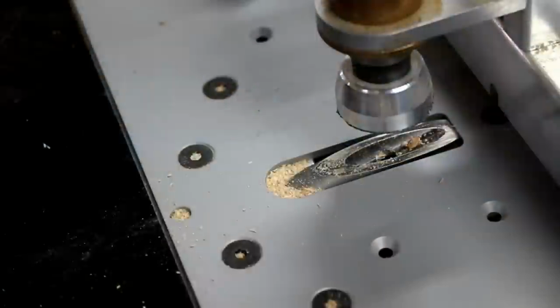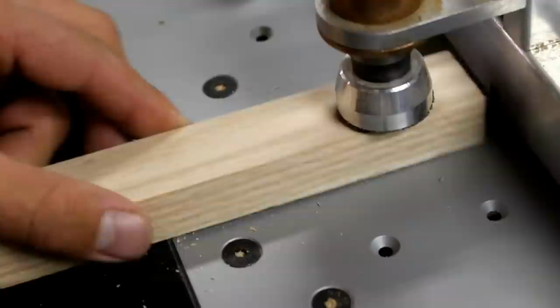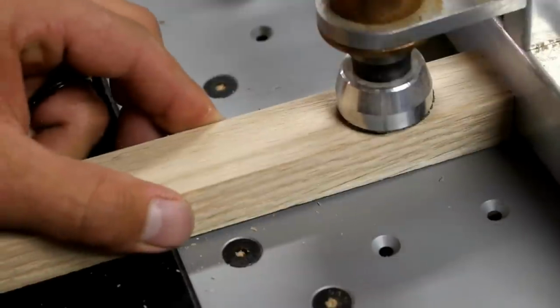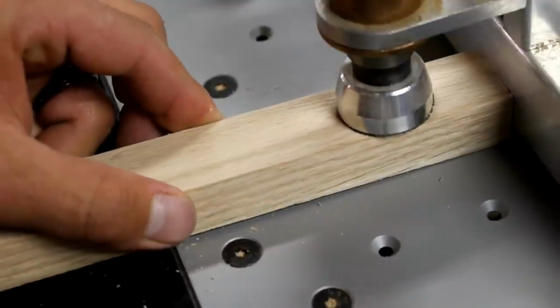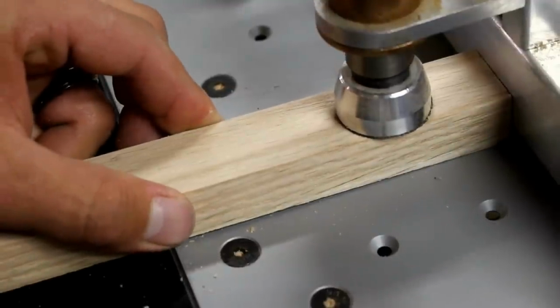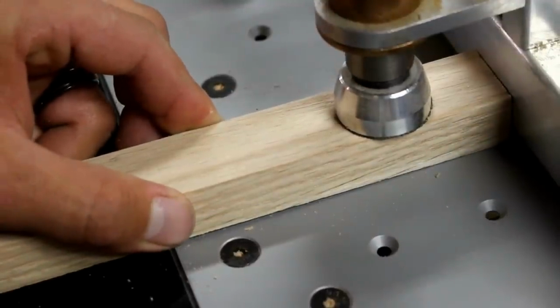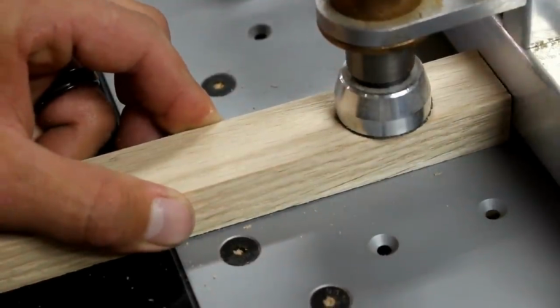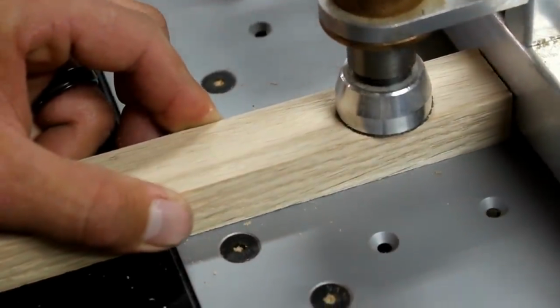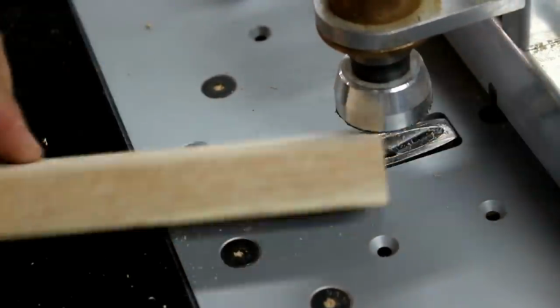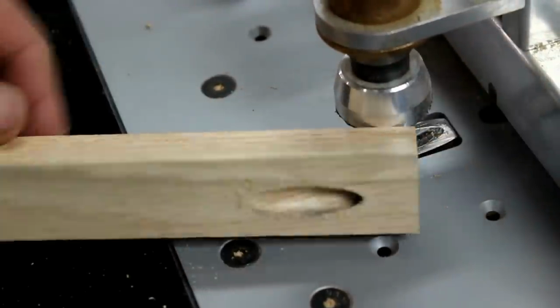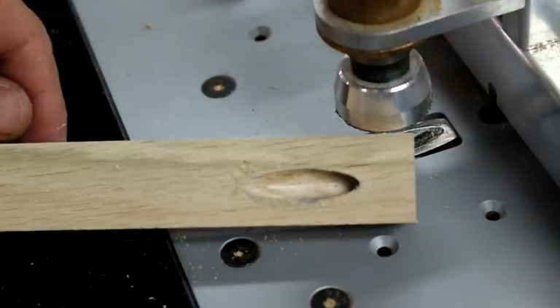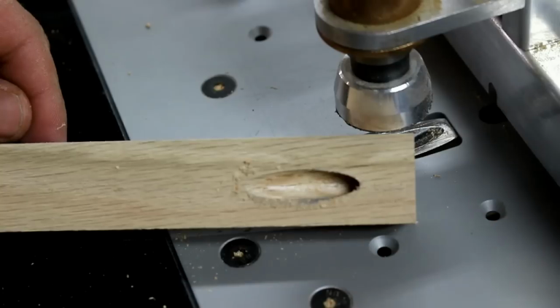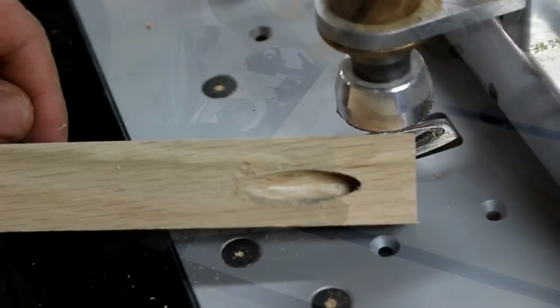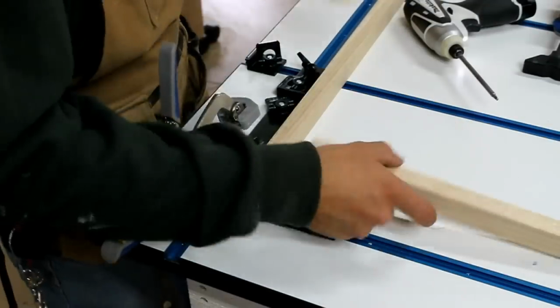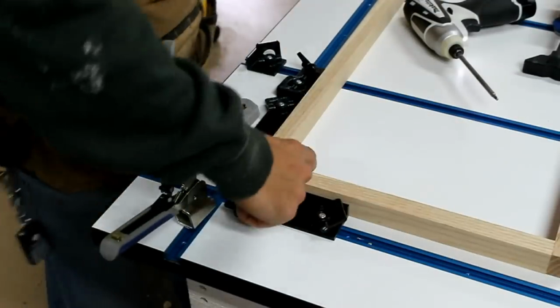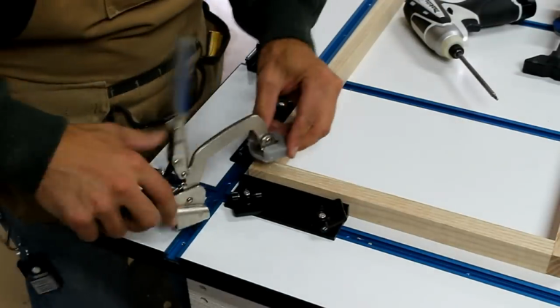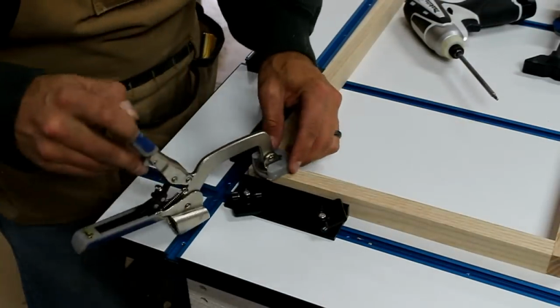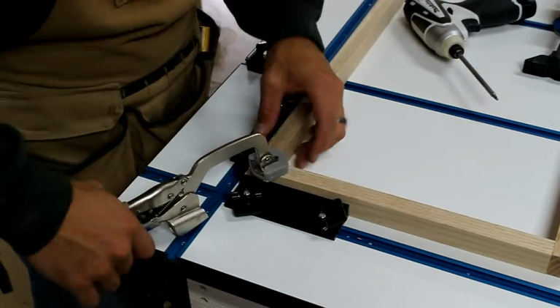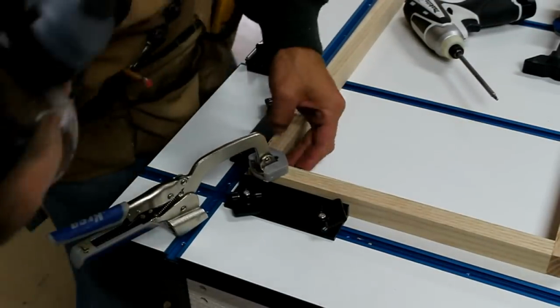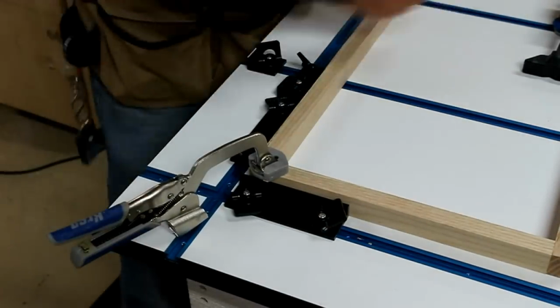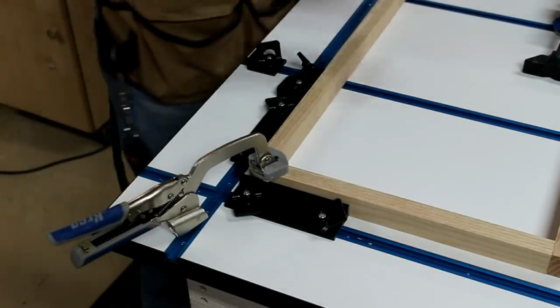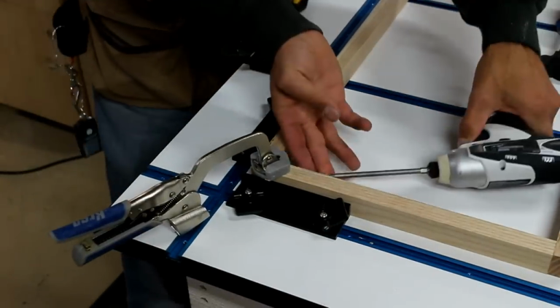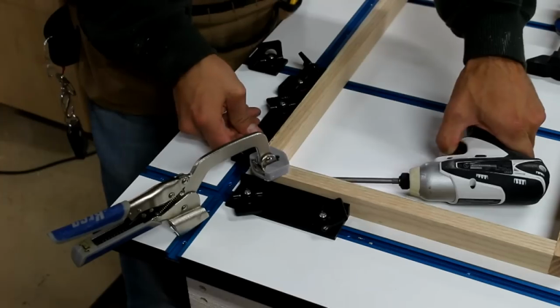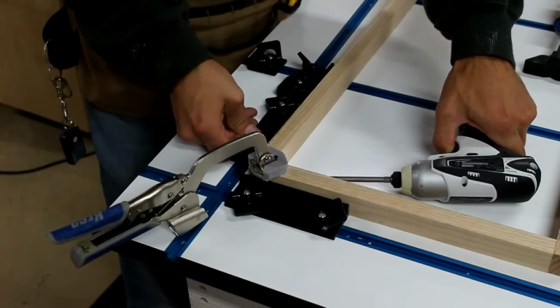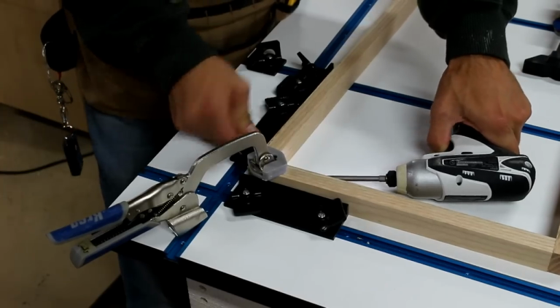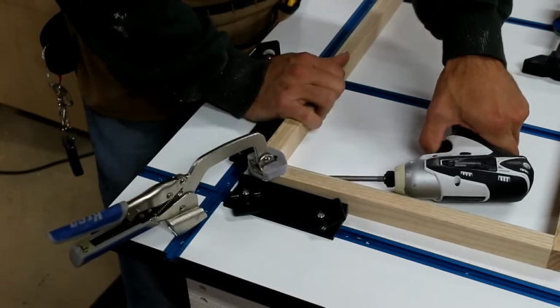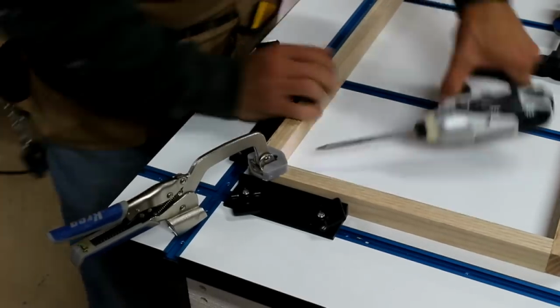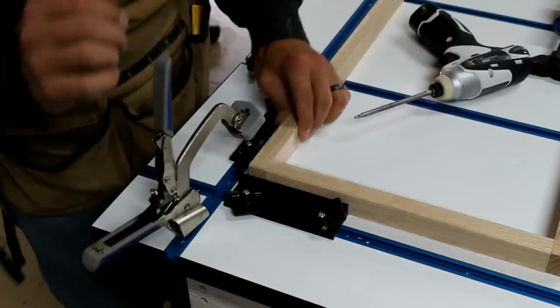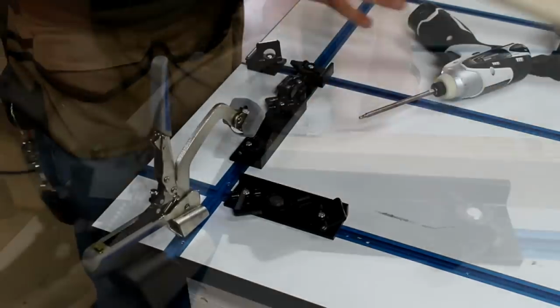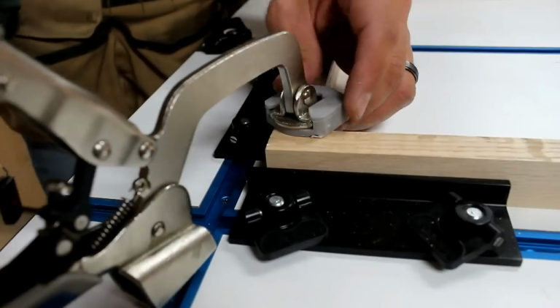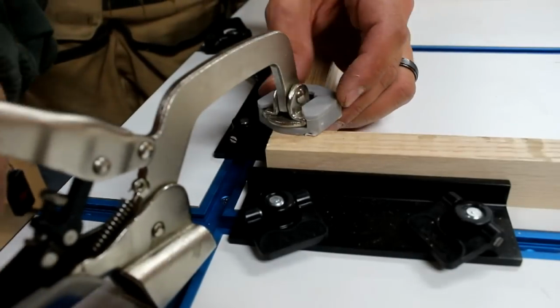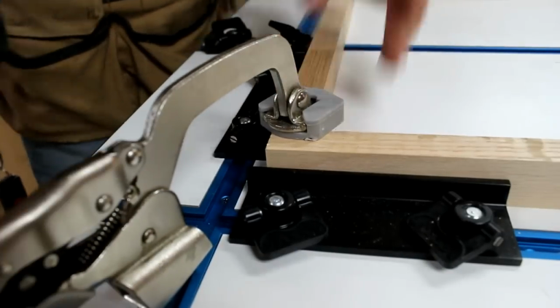Once all the parts are cut to length, I head over to my pocket hole machine and drill a single pocket hole in each rail. I use my assembly table by Rockler to assemble the frames. The appropriate stops and clamps make this process very easy.